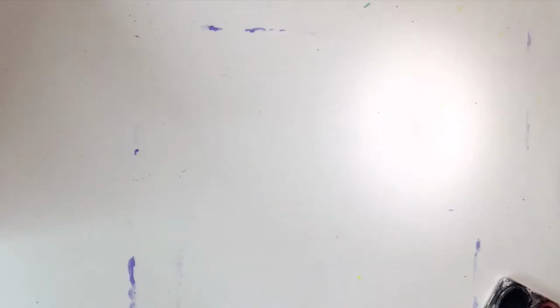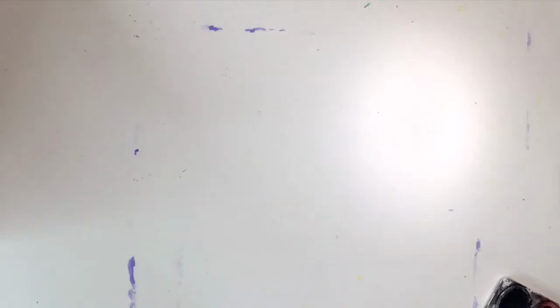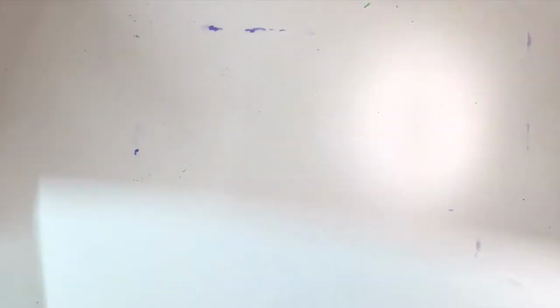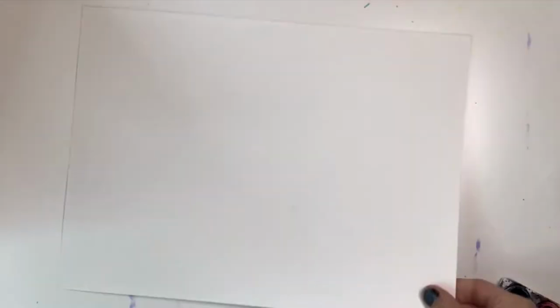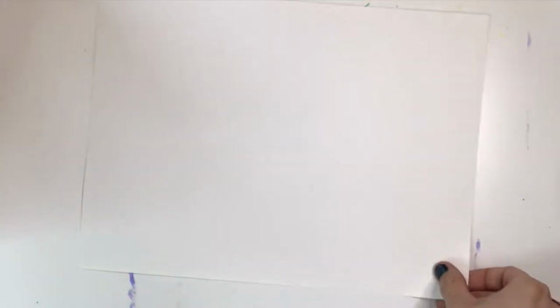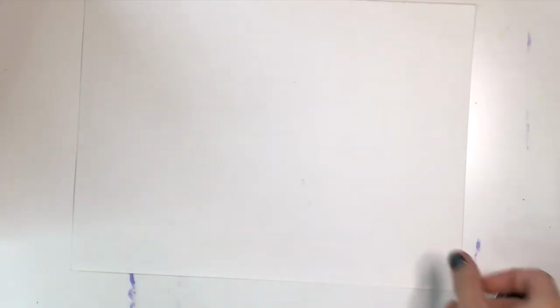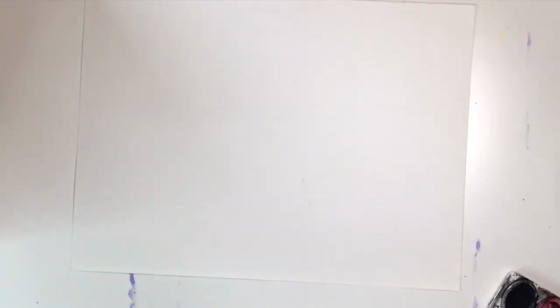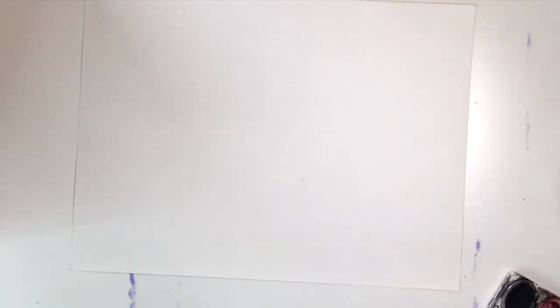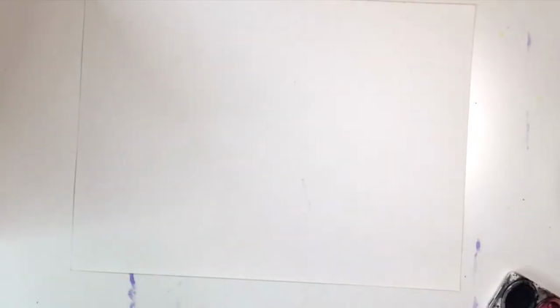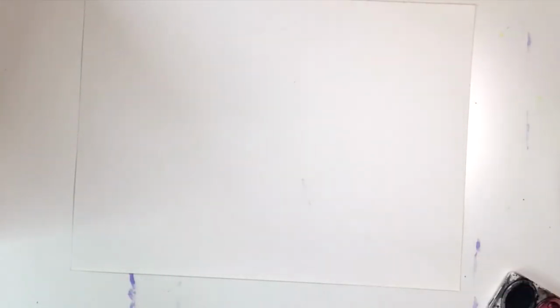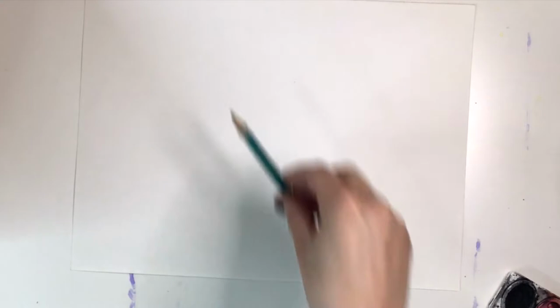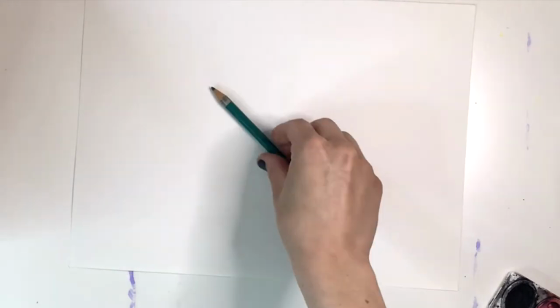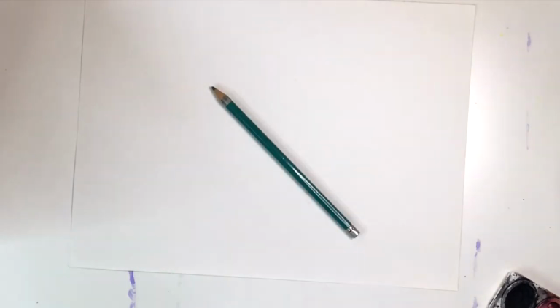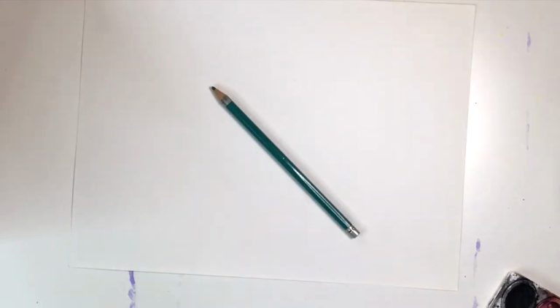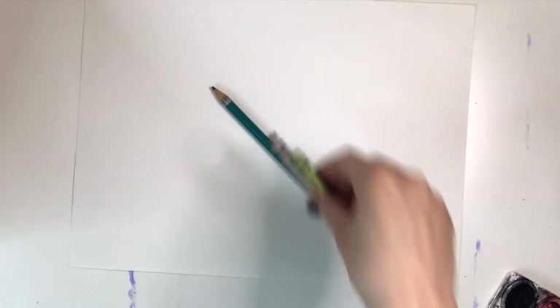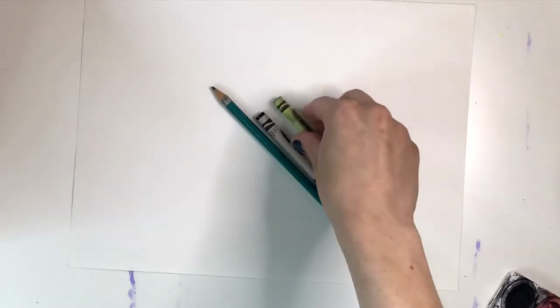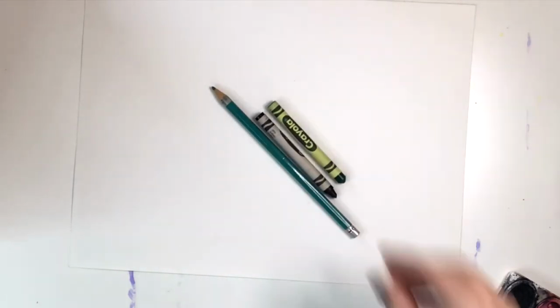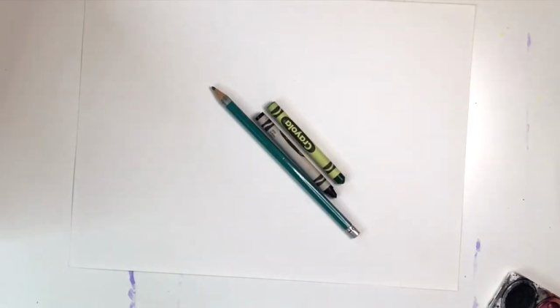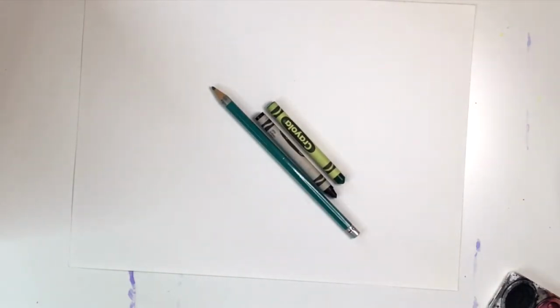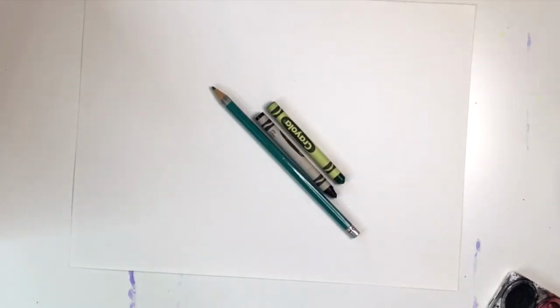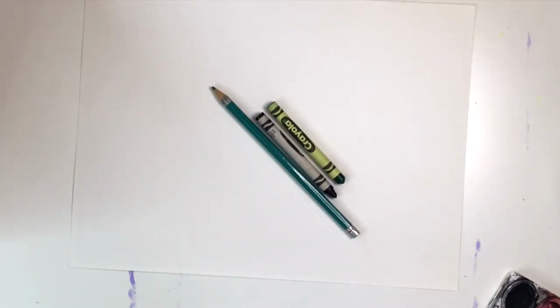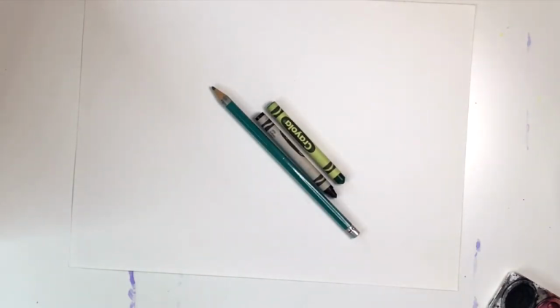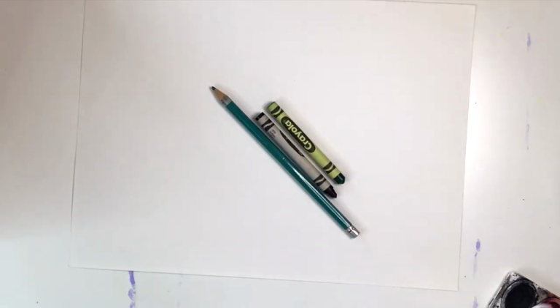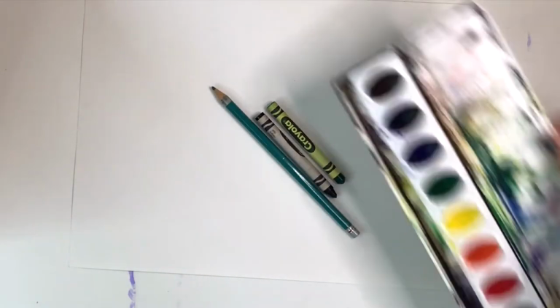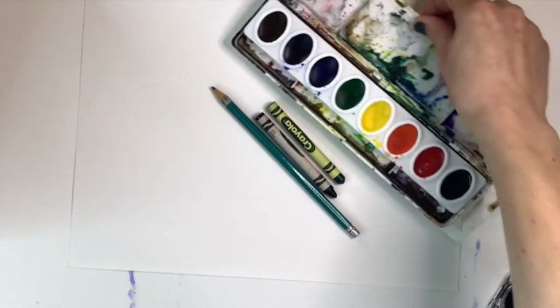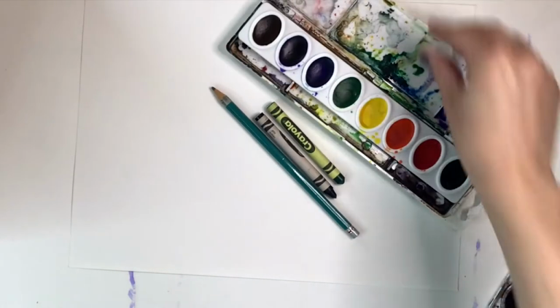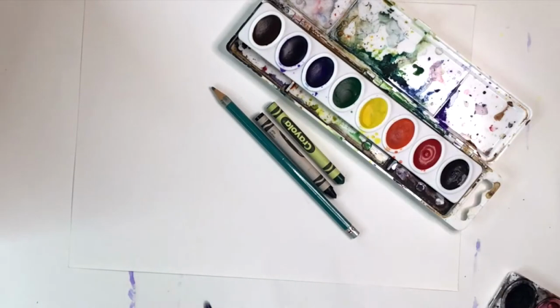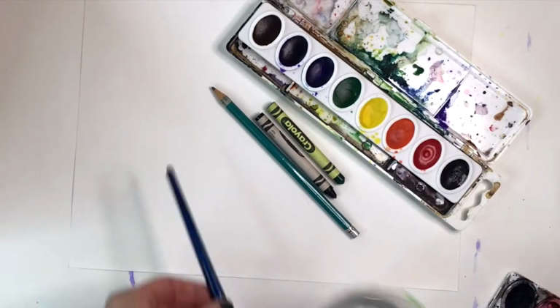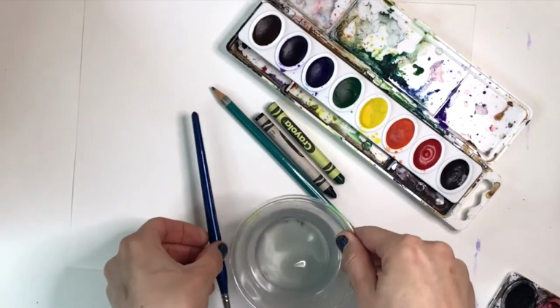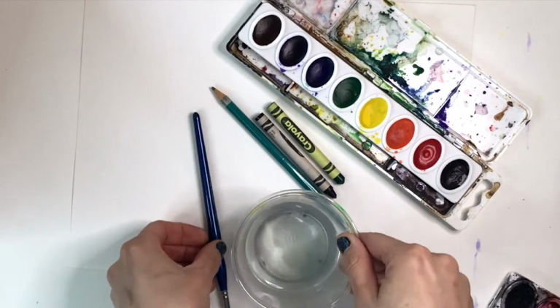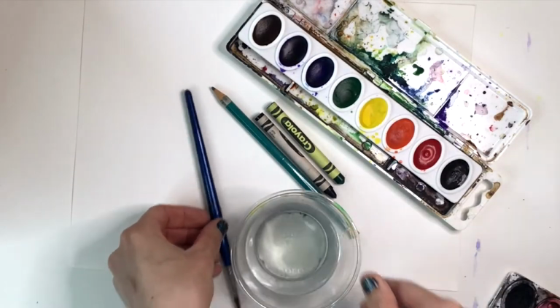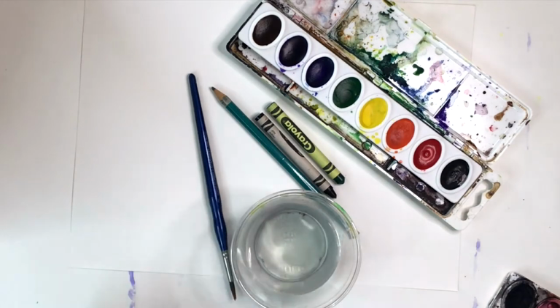Today we're going to create a watercolor resist koi fish pond. You're going to need paper, a pencil, black and green crayons, watercolor paints, and salt.